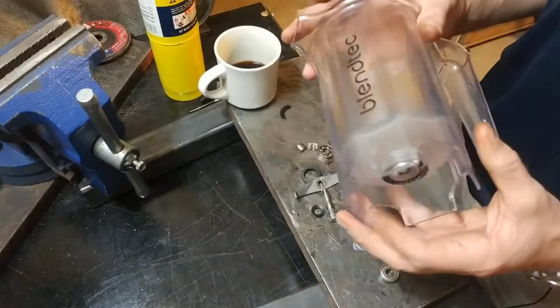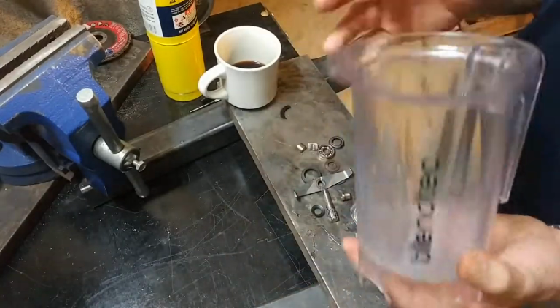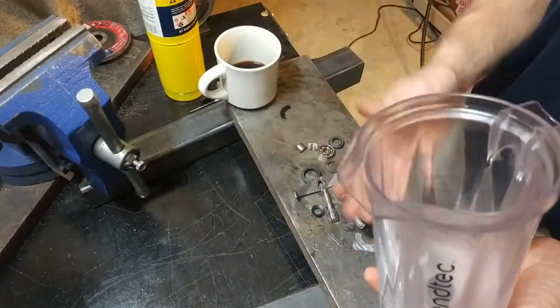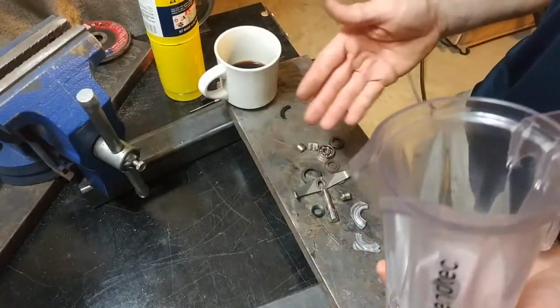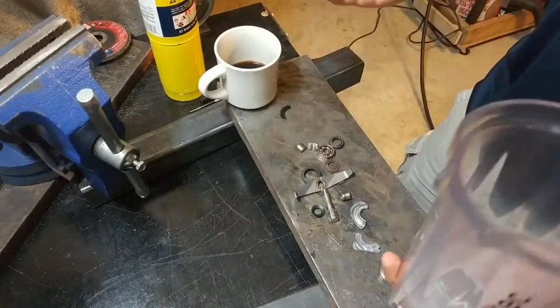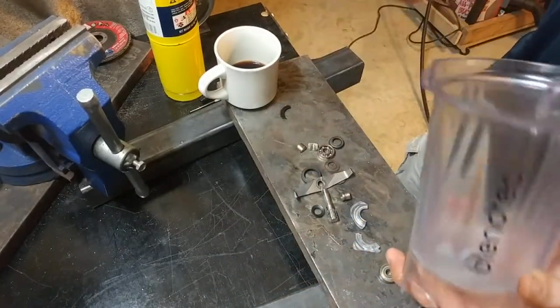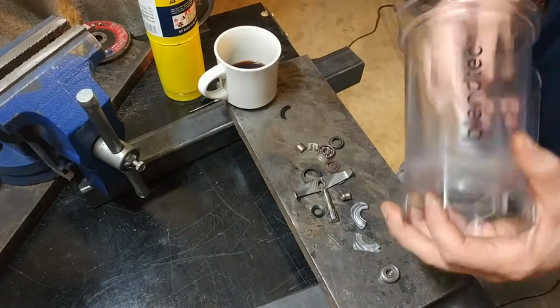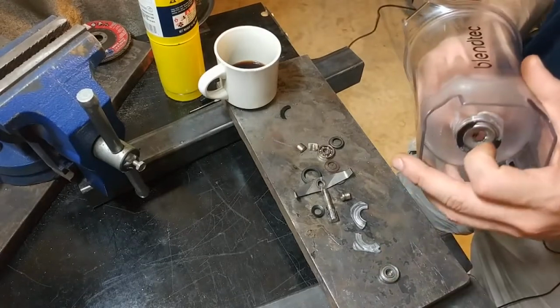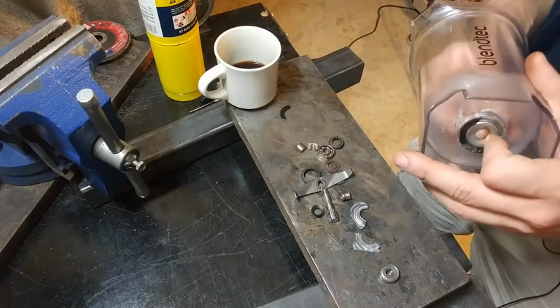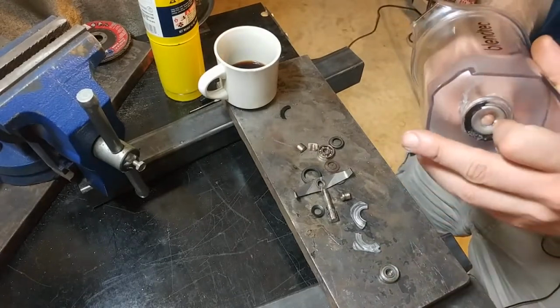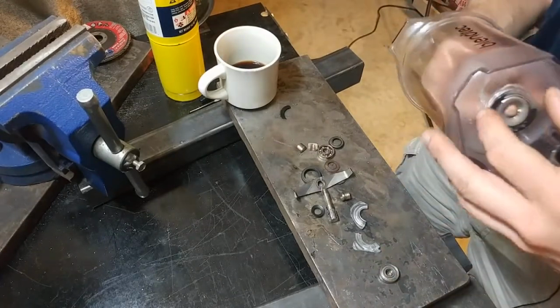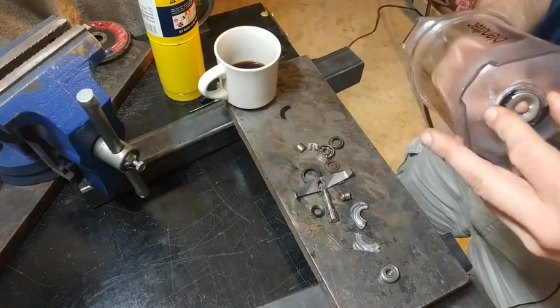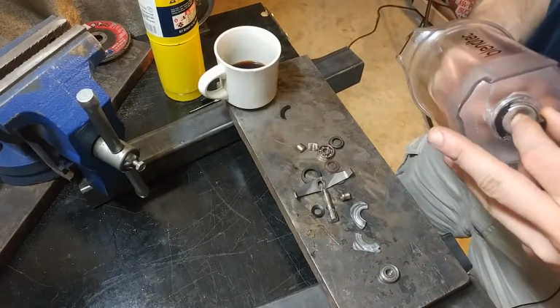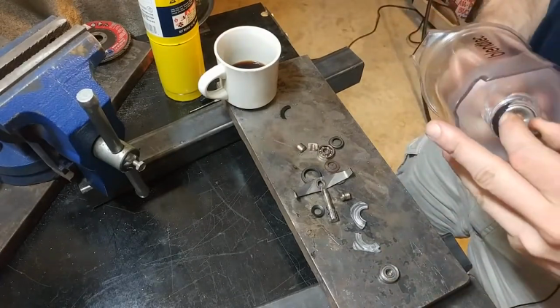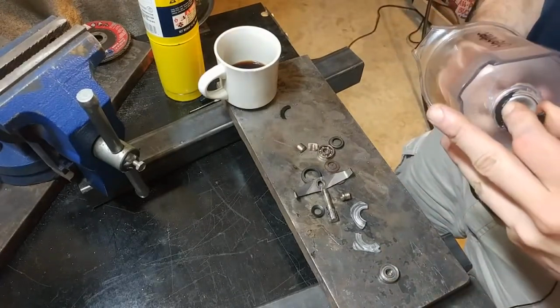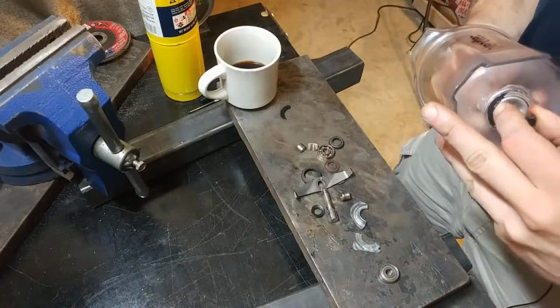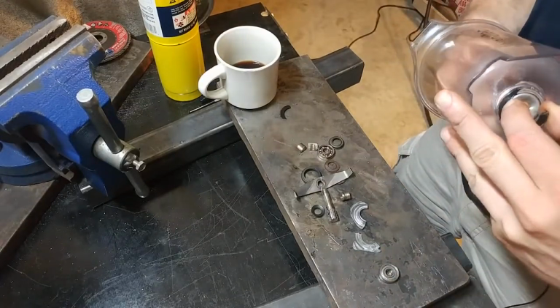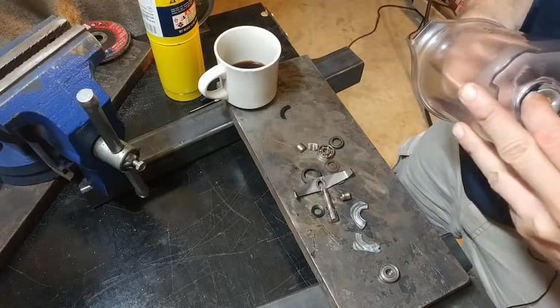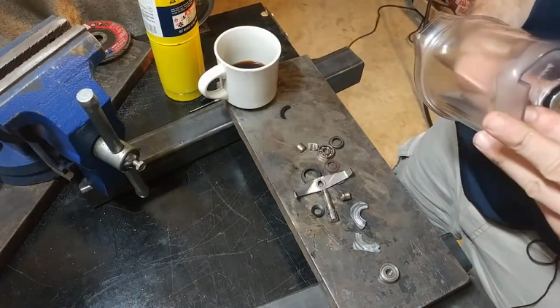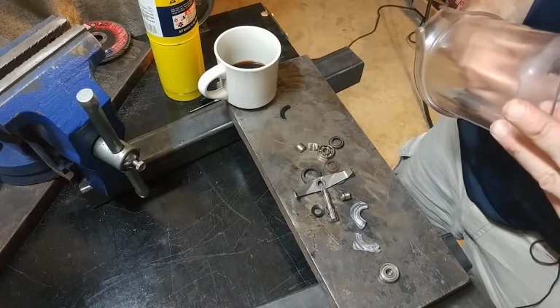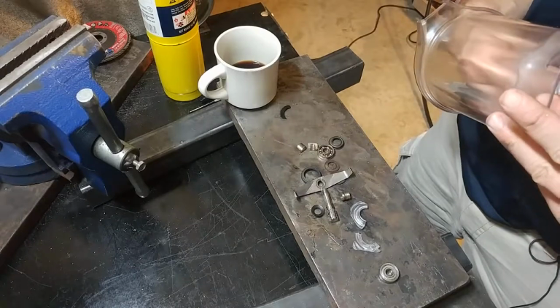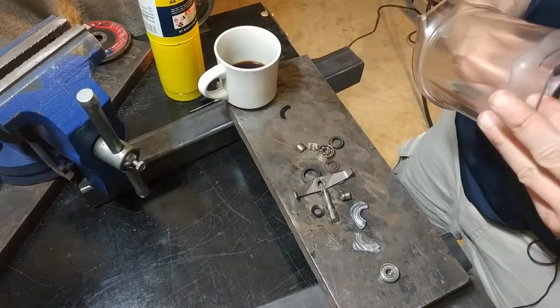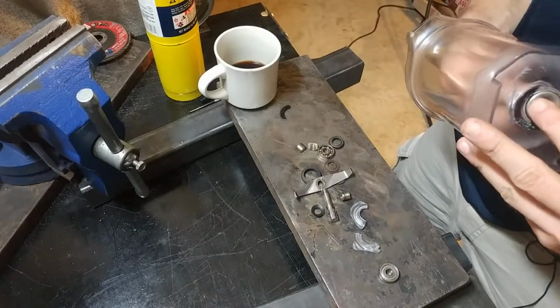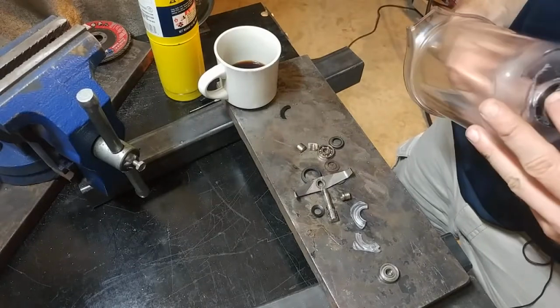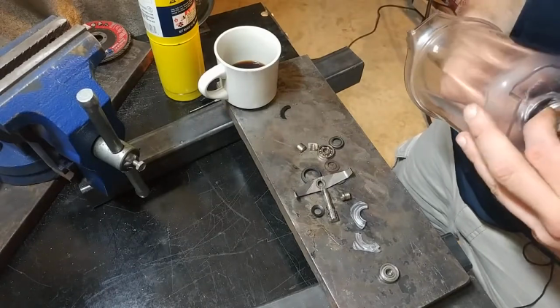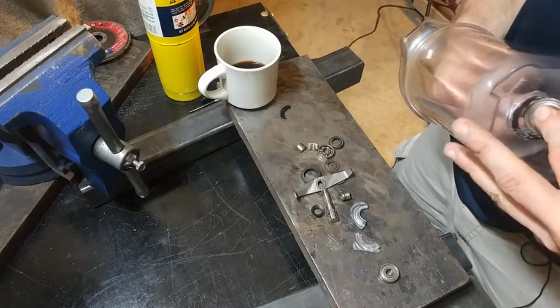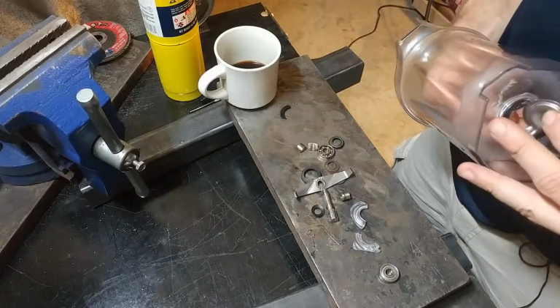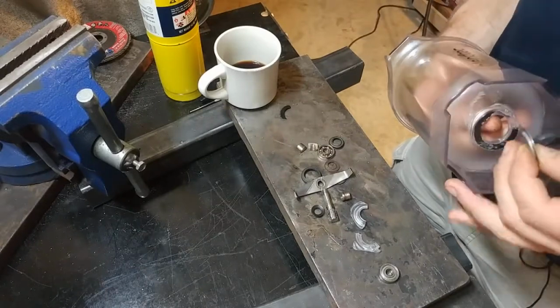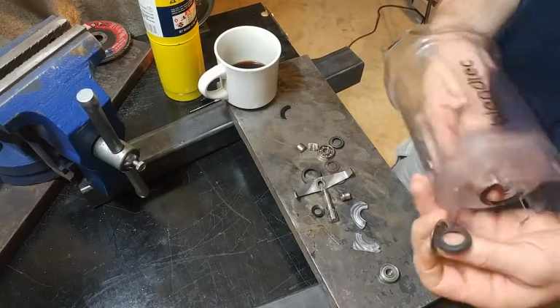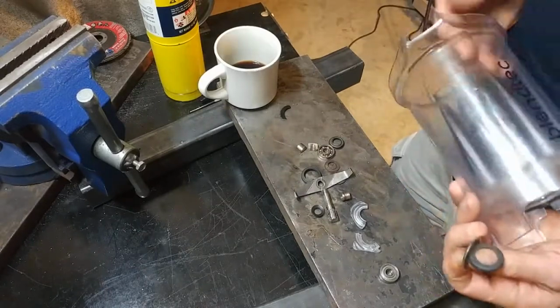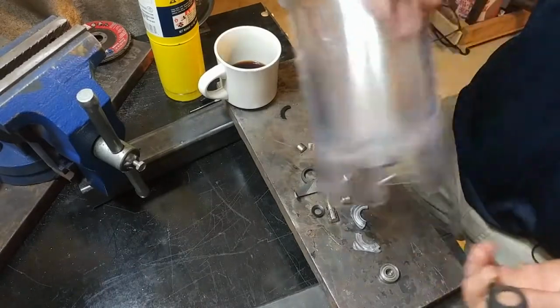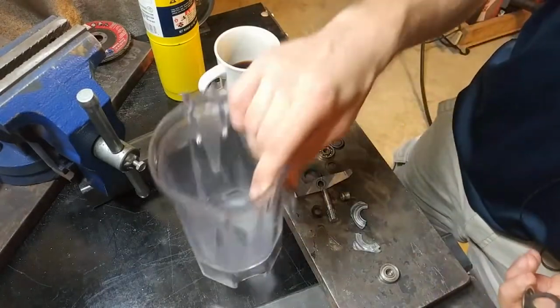And now we can look at the stack-up here and see what exactly went wrong. Basically the problem is water ingress.